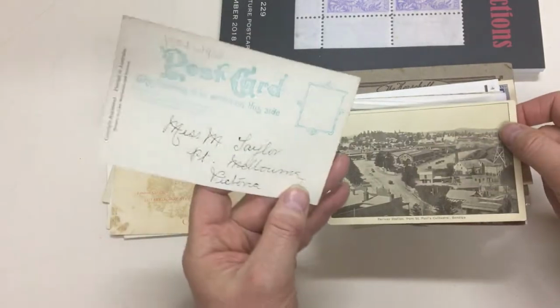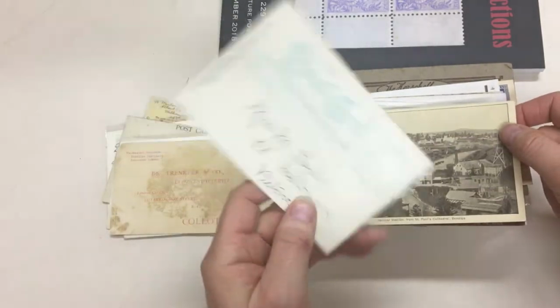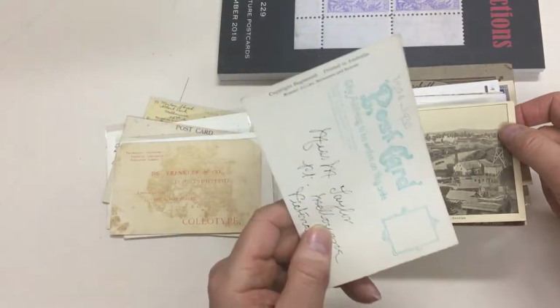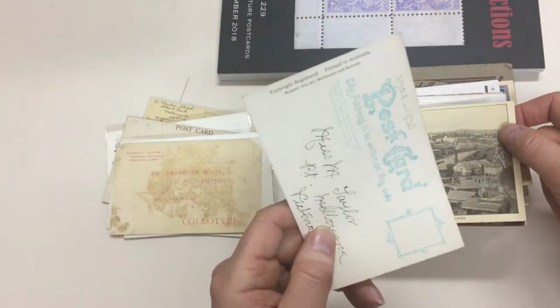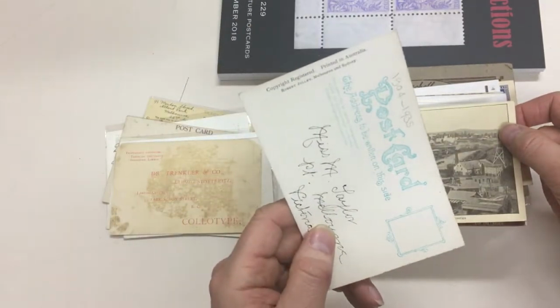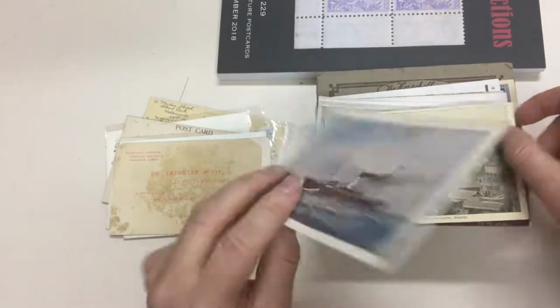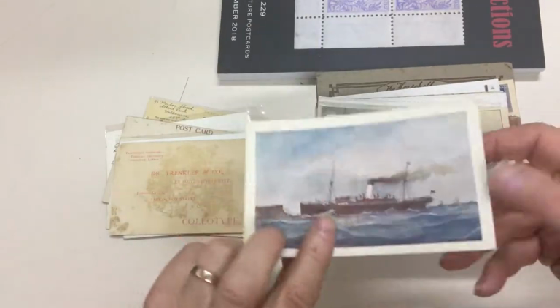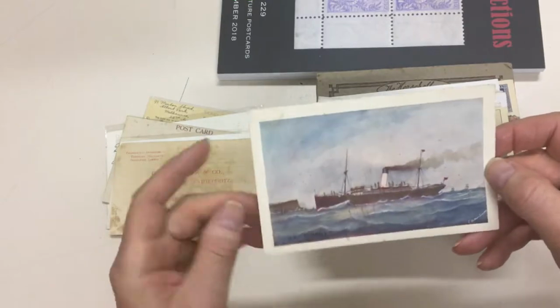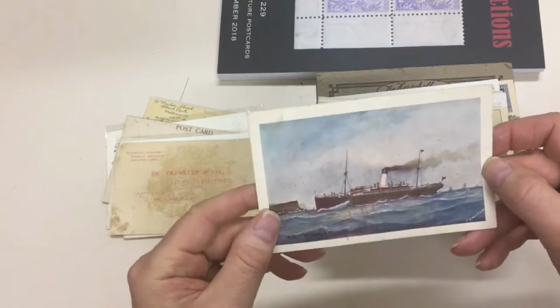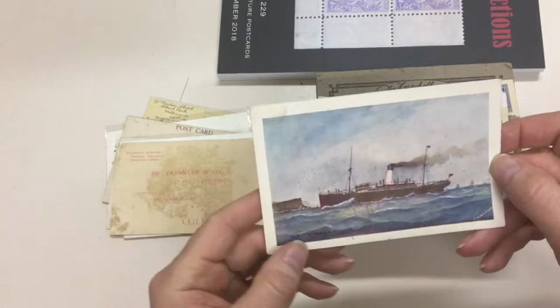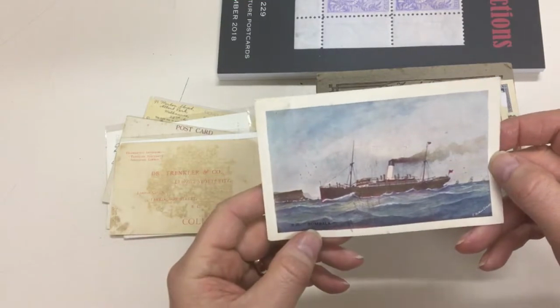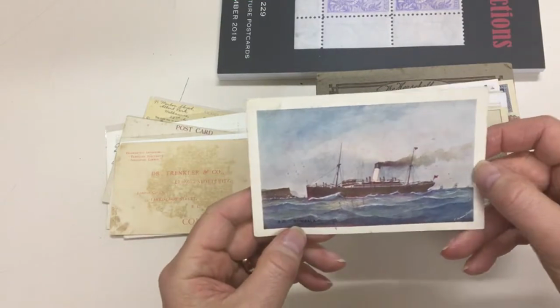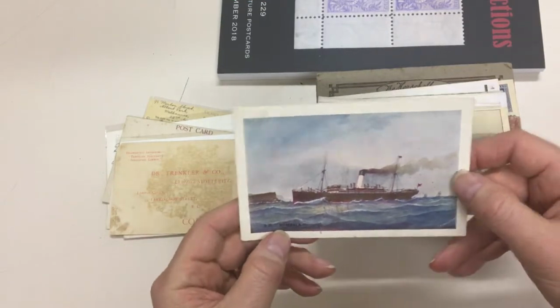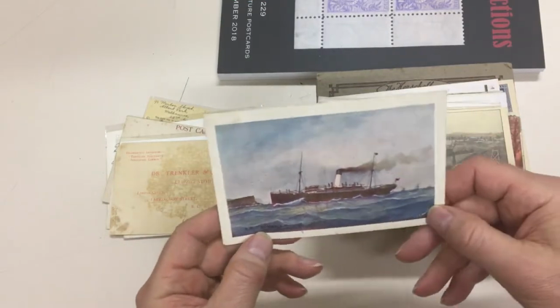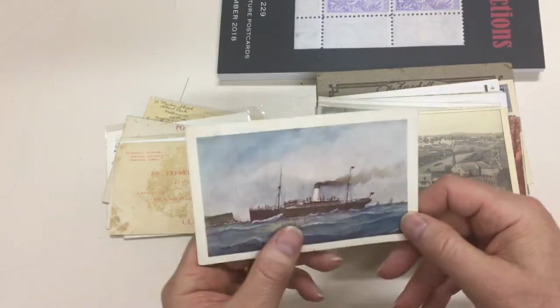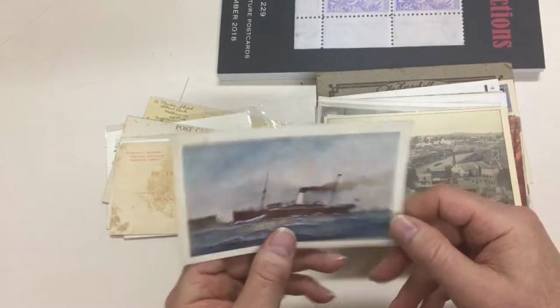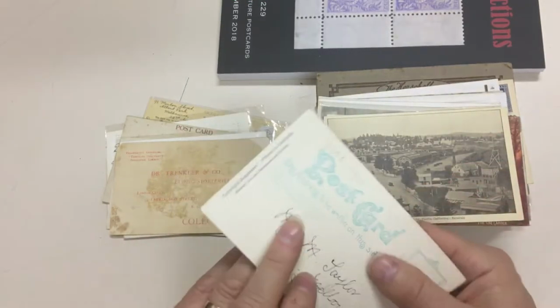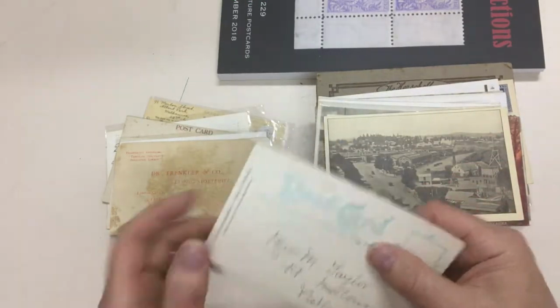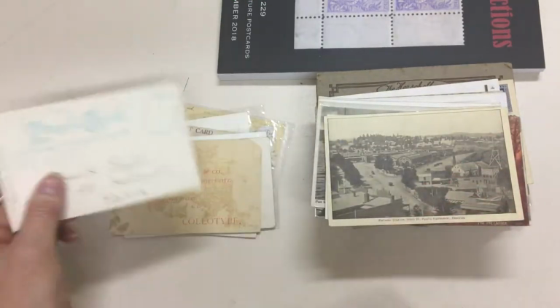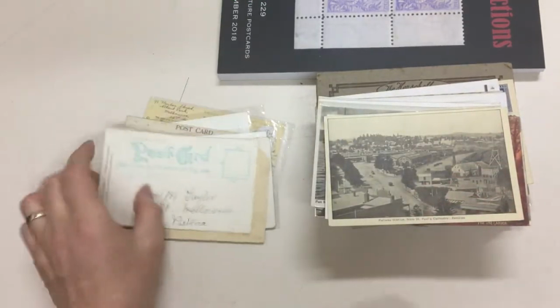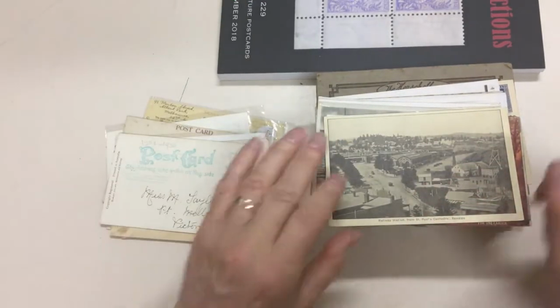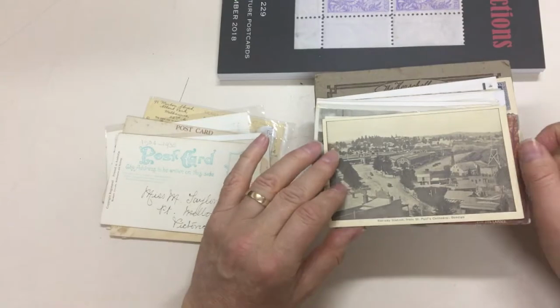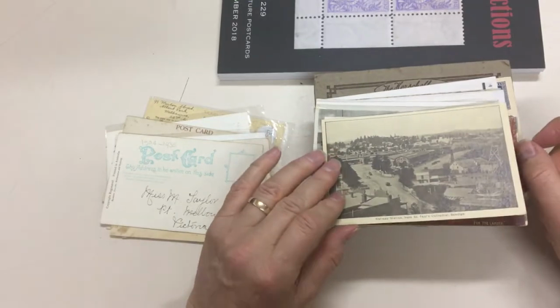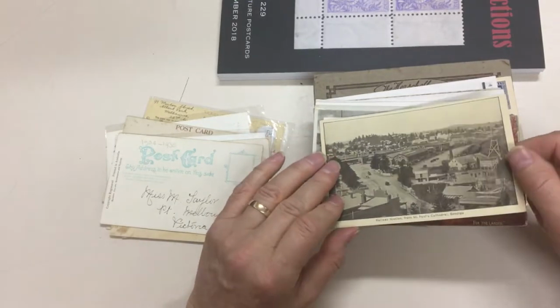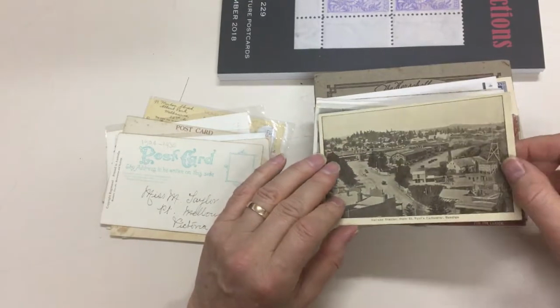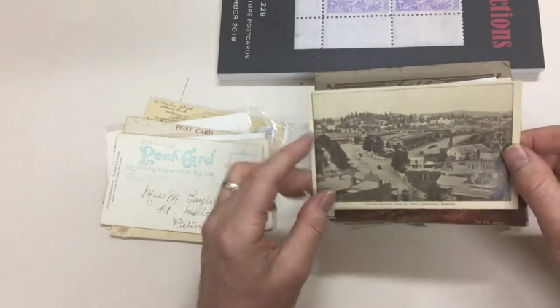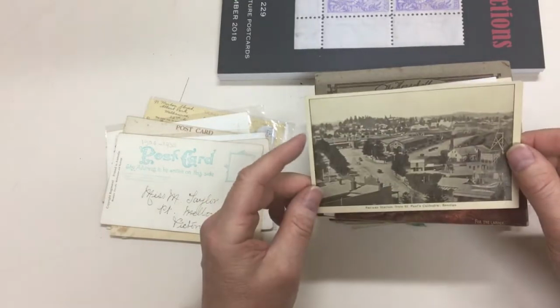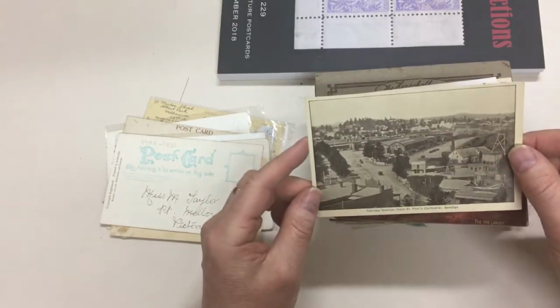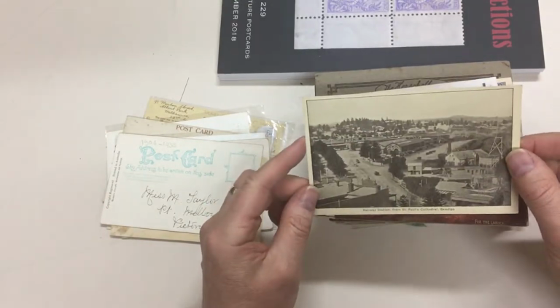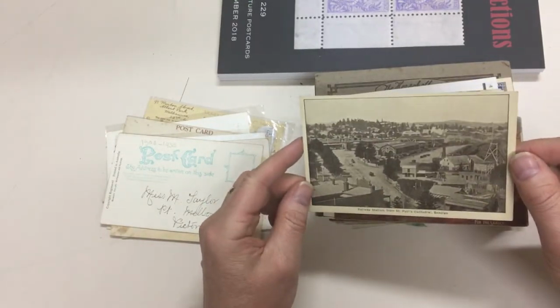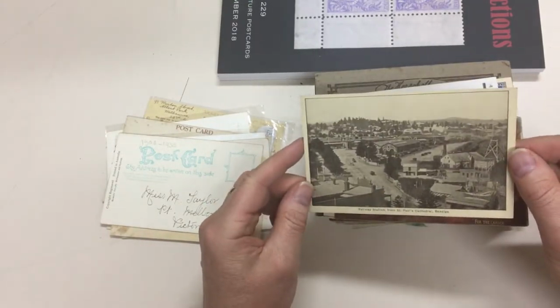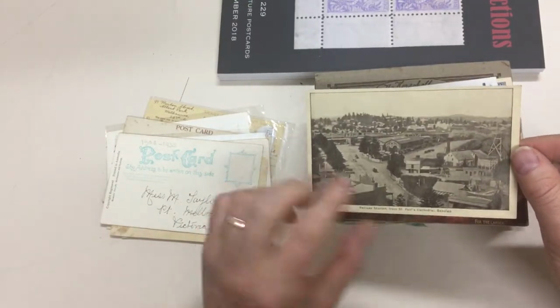The ship is — goodness only knows — it says it's the SS Bombala, printed by Robert Jolly. It's certainly not his standard of work. From Railway Station at Bendigo.